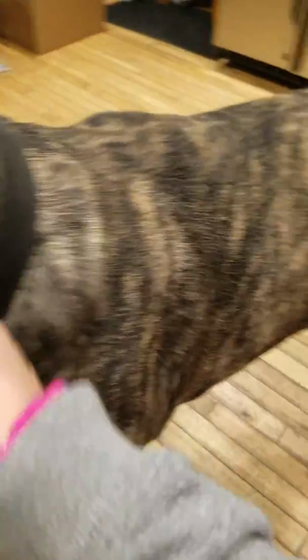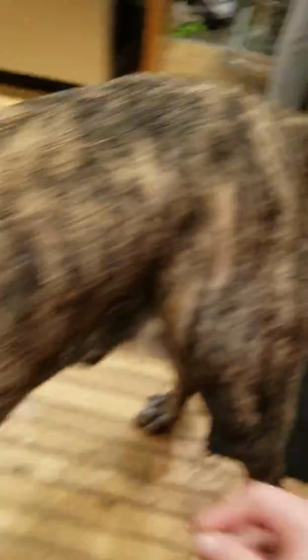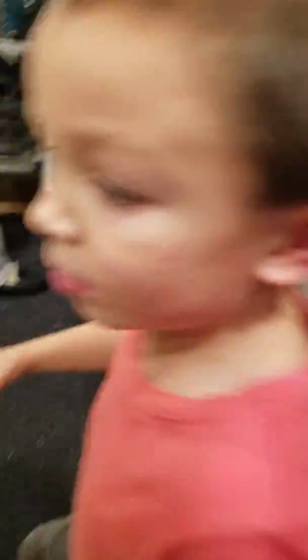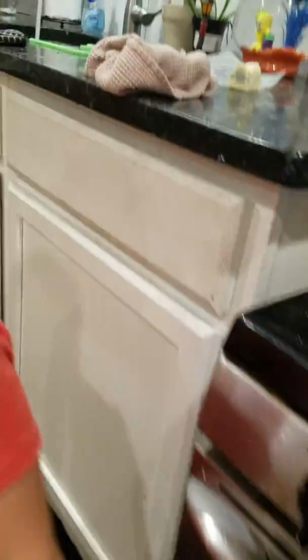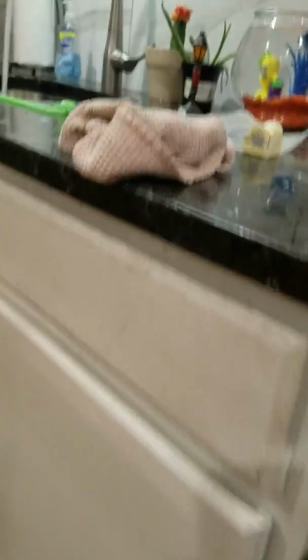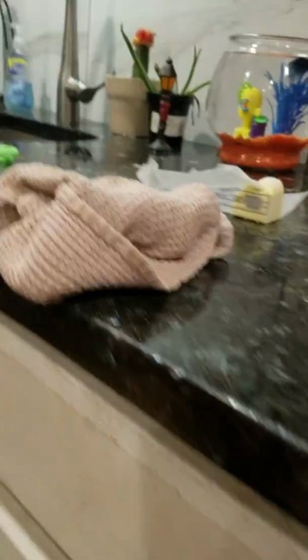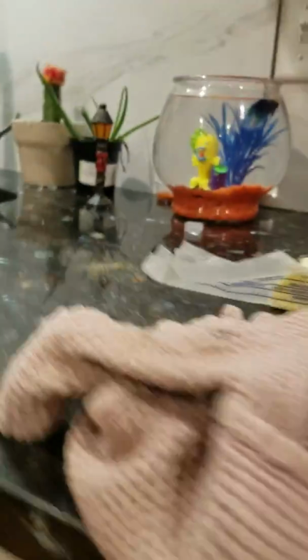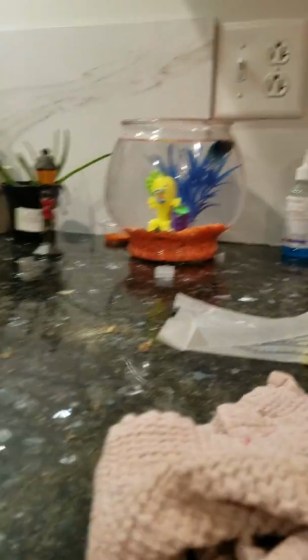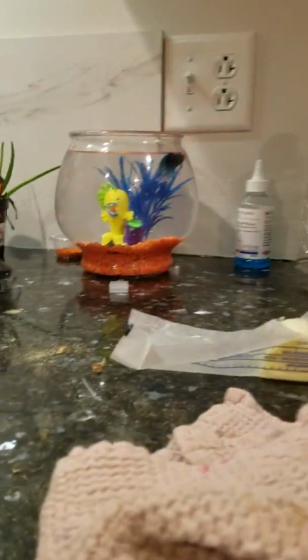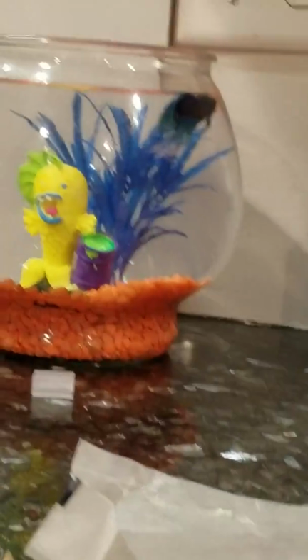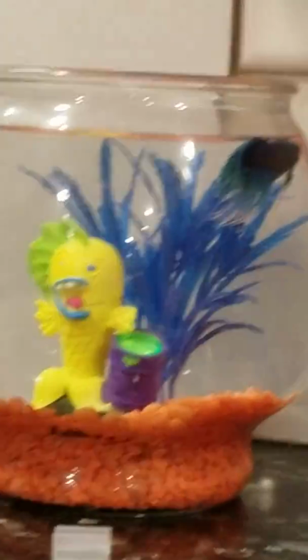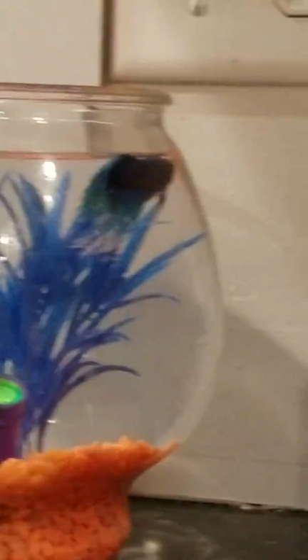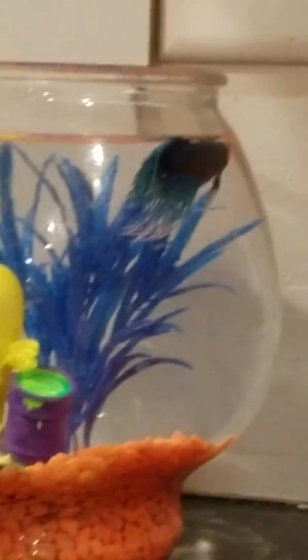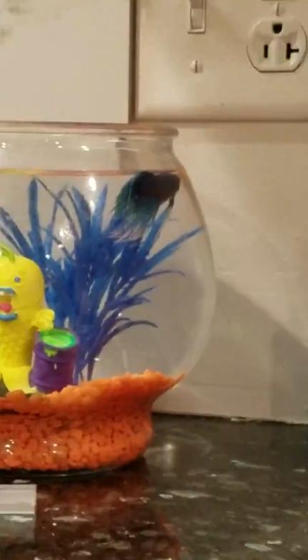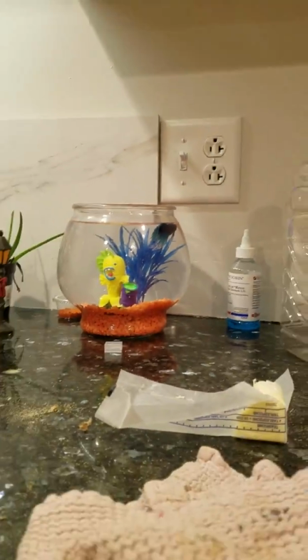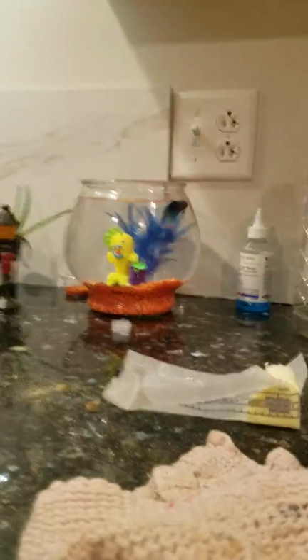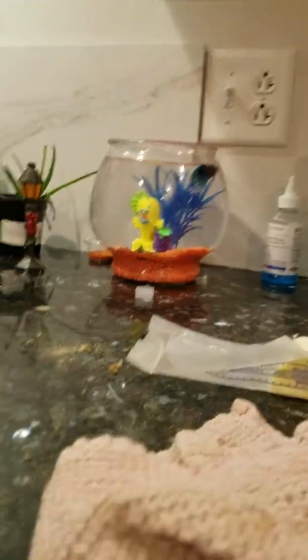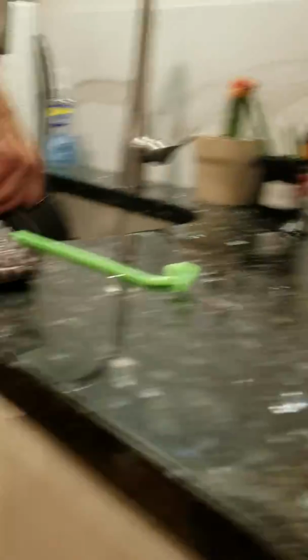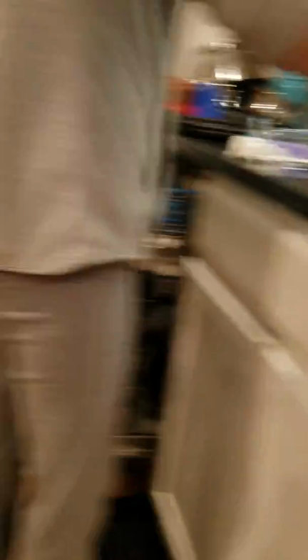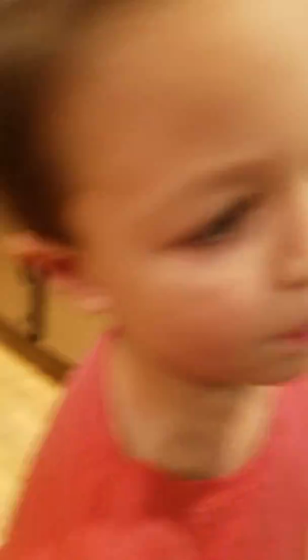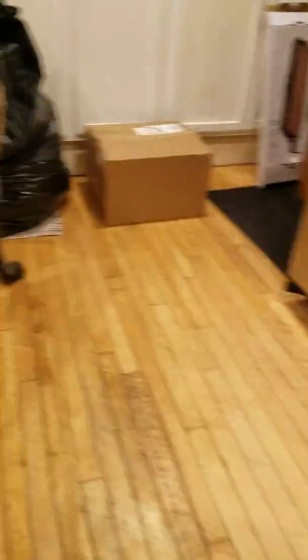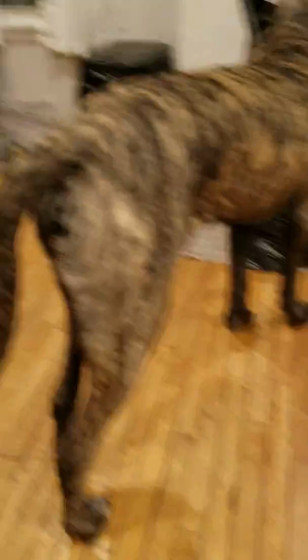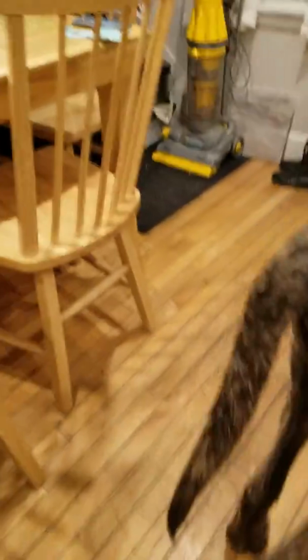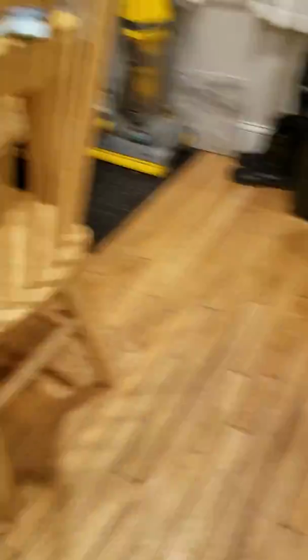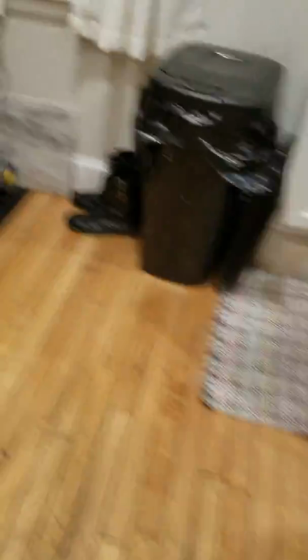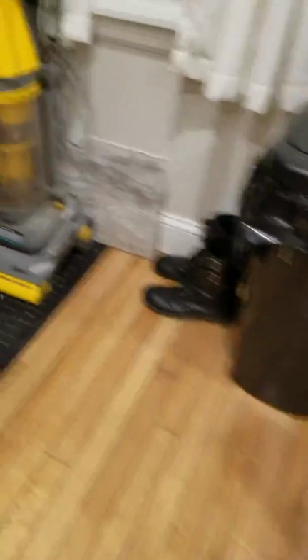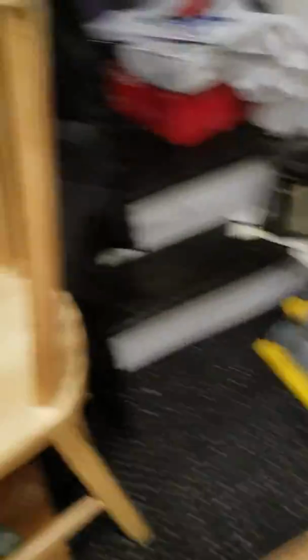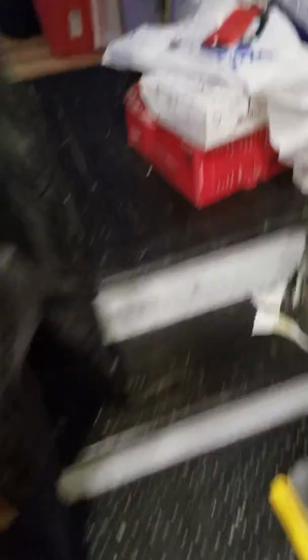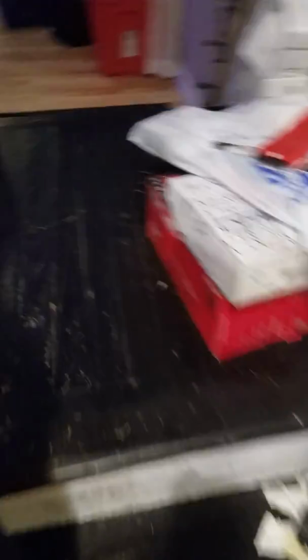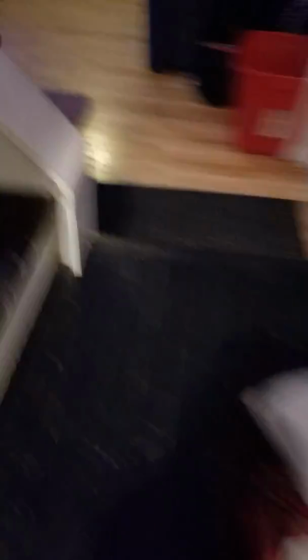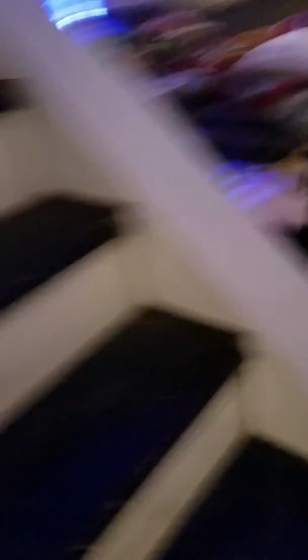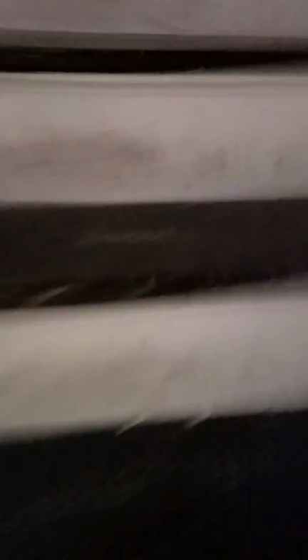And then here is a beta fish — he's just floating in there. Okay, so let's go up to my bedroom and see where my cat is.